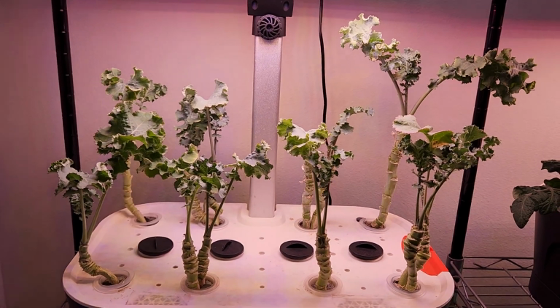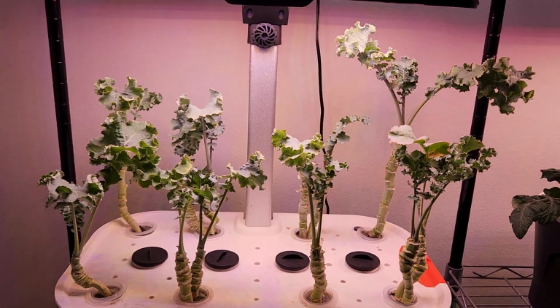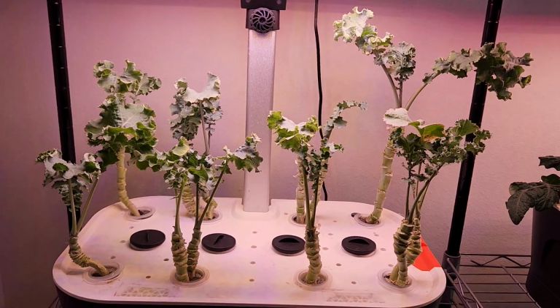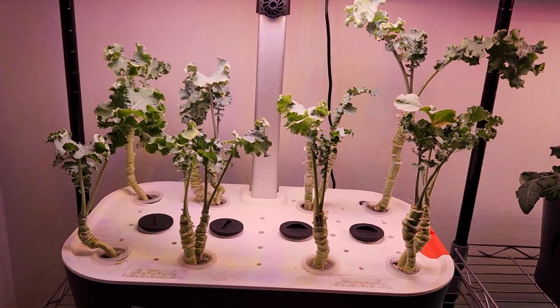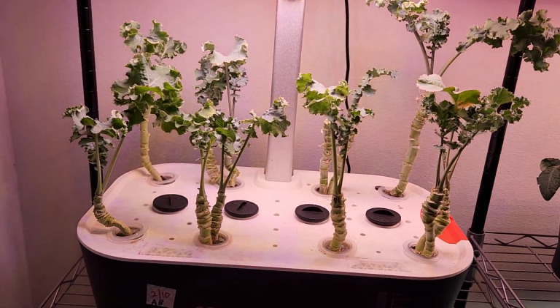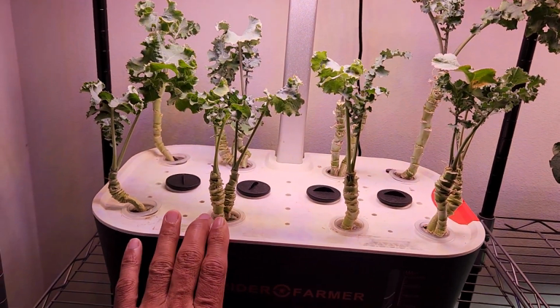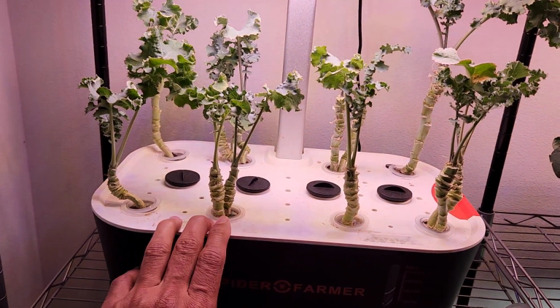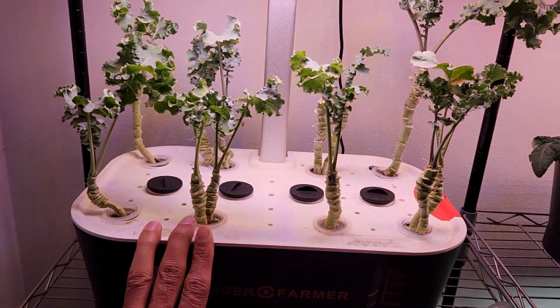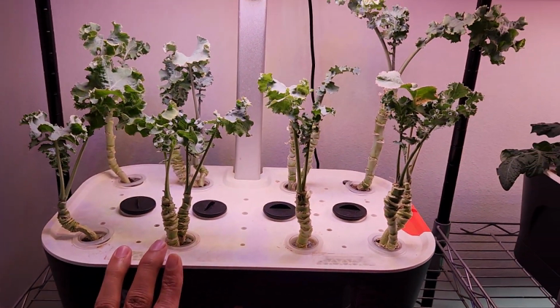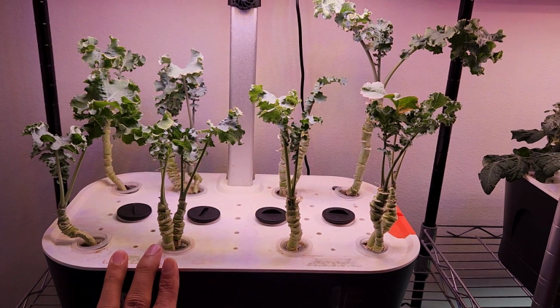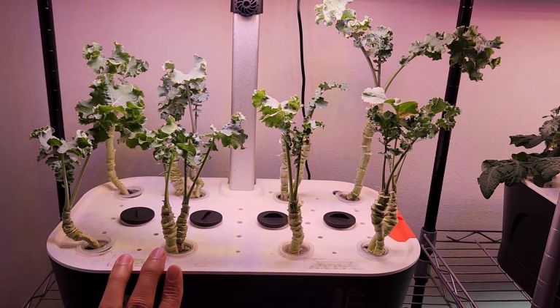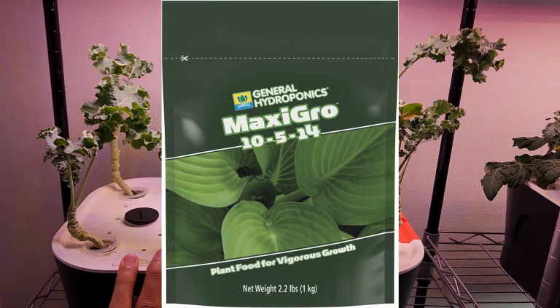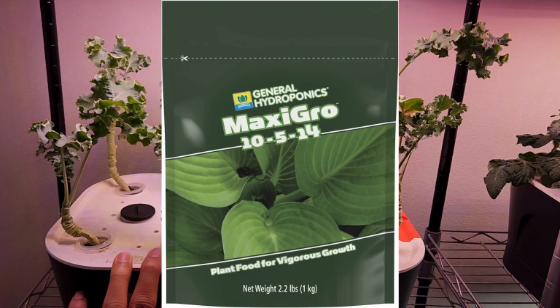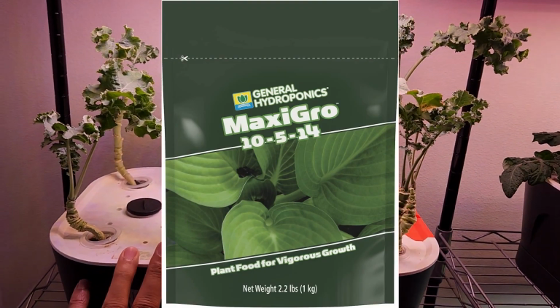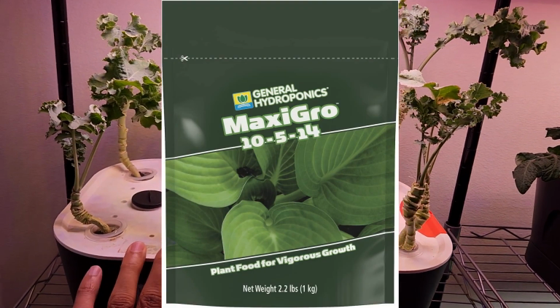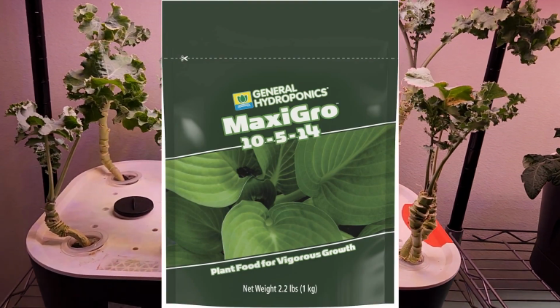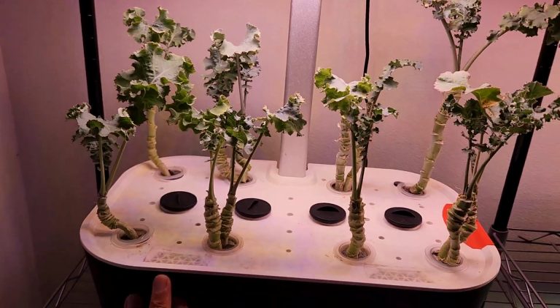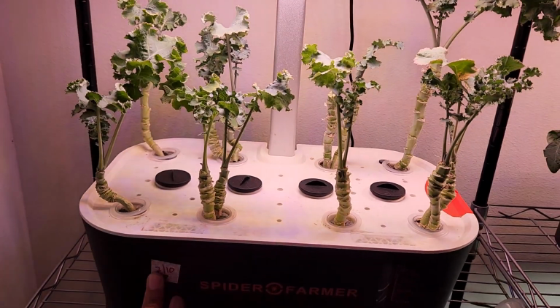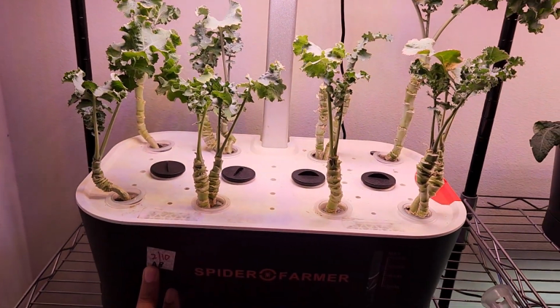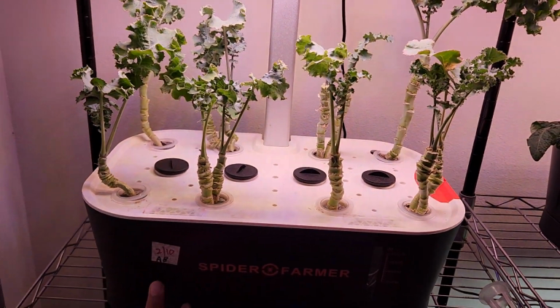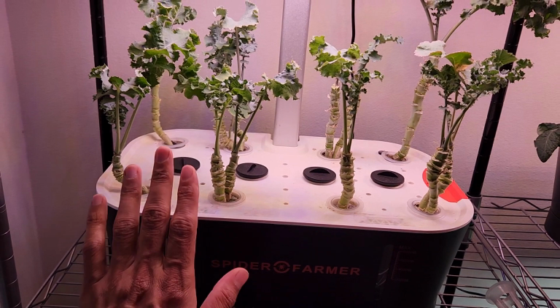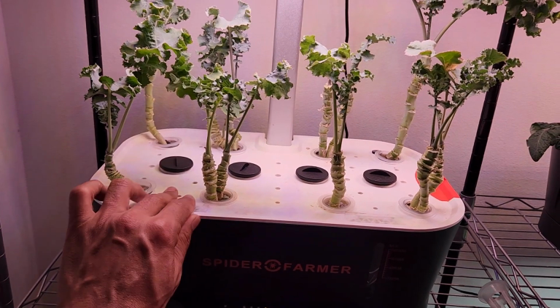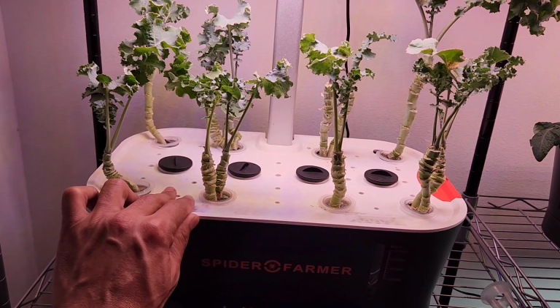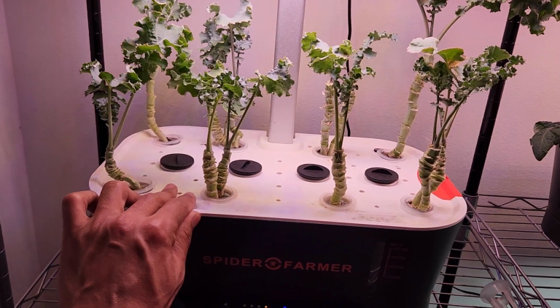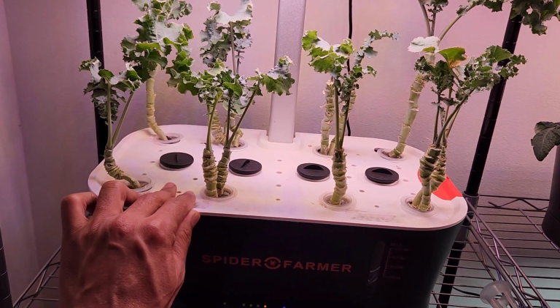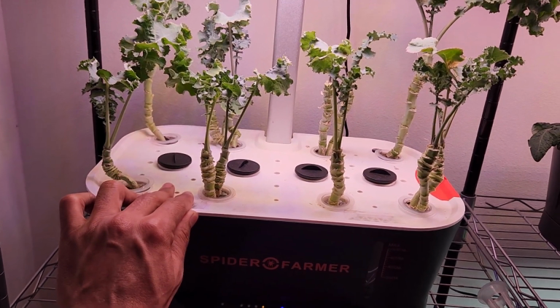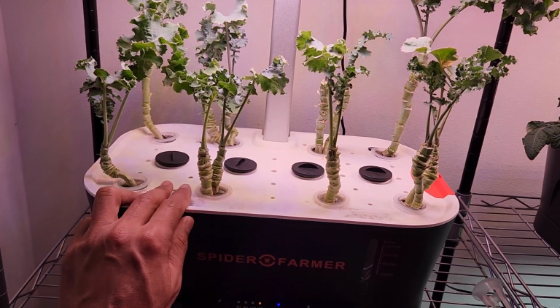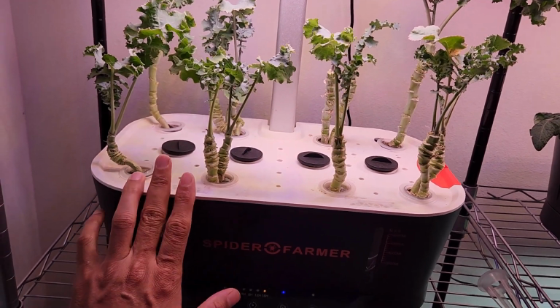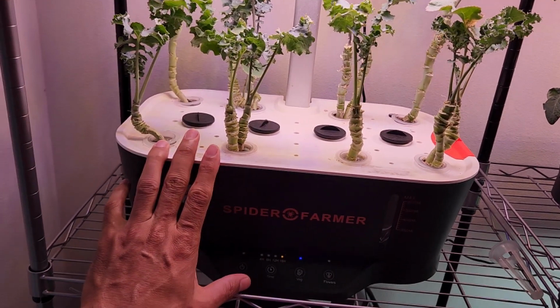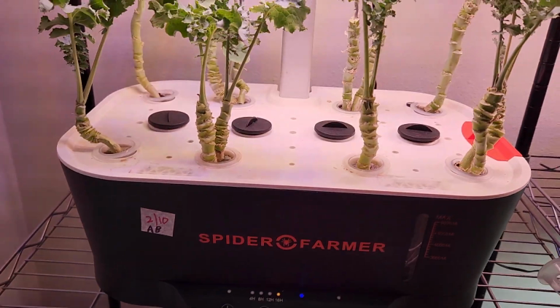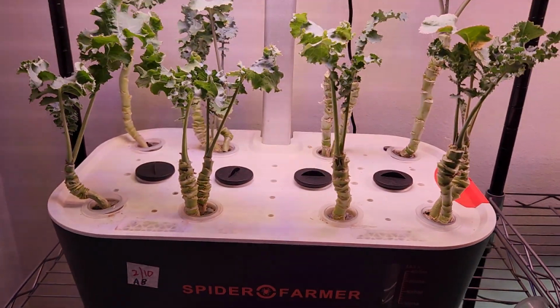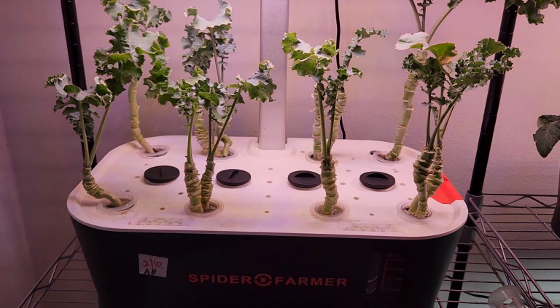I have been feeding these plants with AB nutrition so far, but I am running out of AB nutrition, so I will switch to MaxiGrow nutrition from now on. I will dump the water, clean the bowl, and start over with fresh water and MaxiGrow nutrition. Let's see how long this journey will go on.